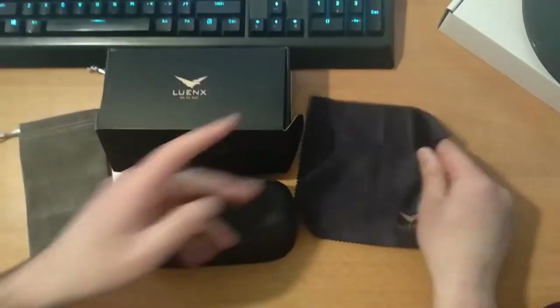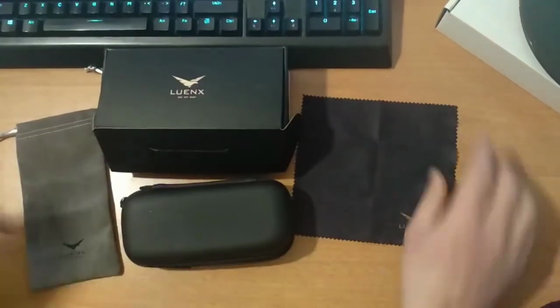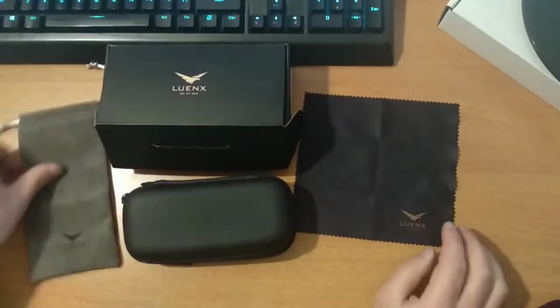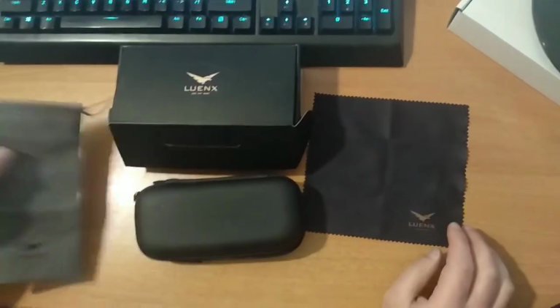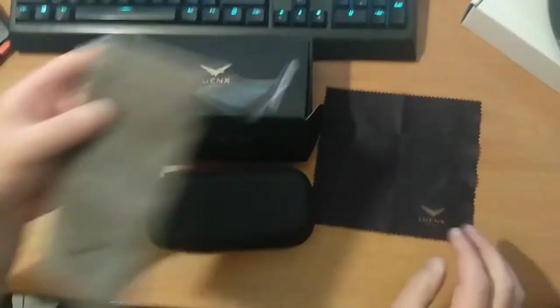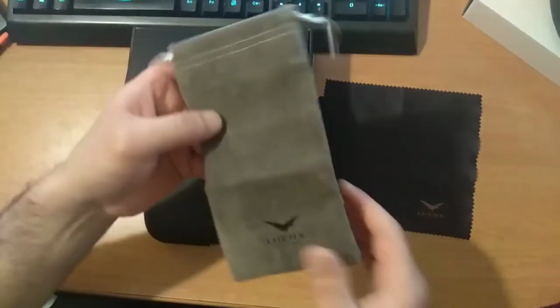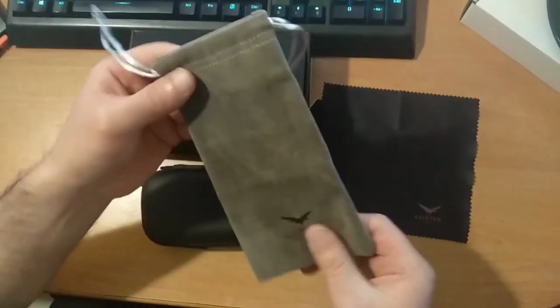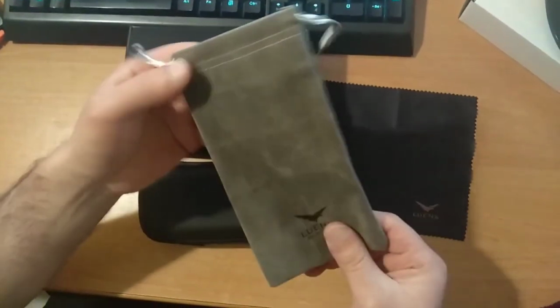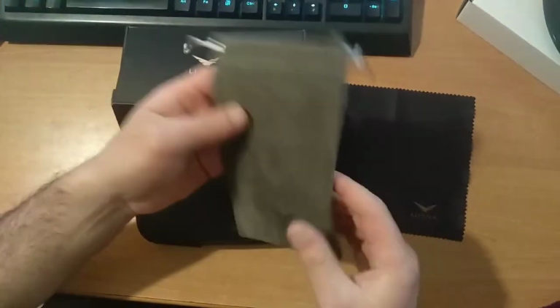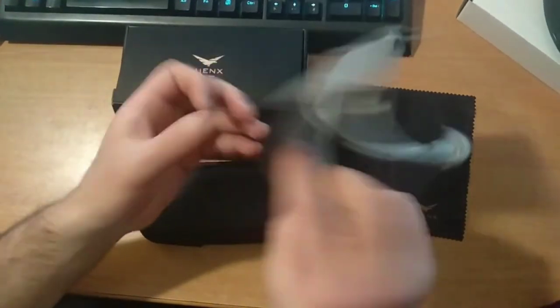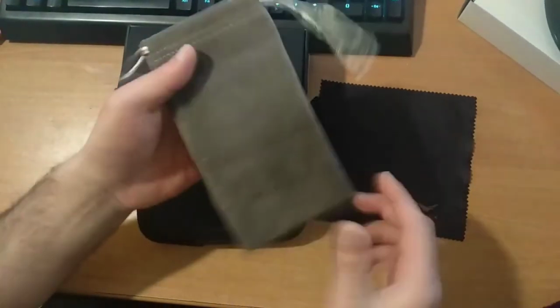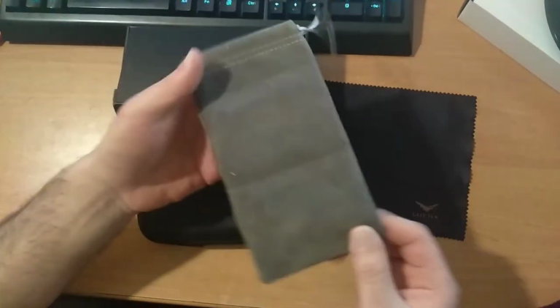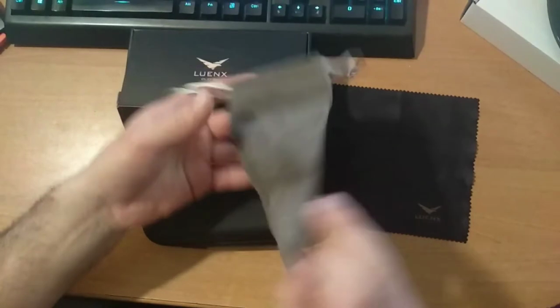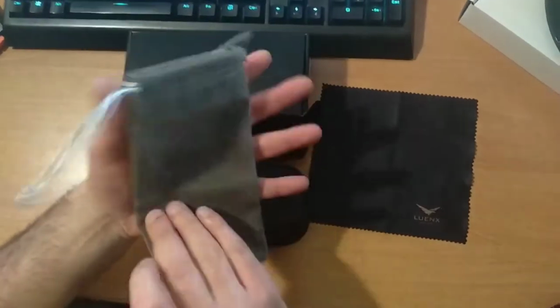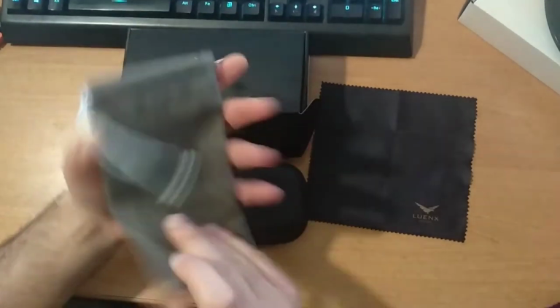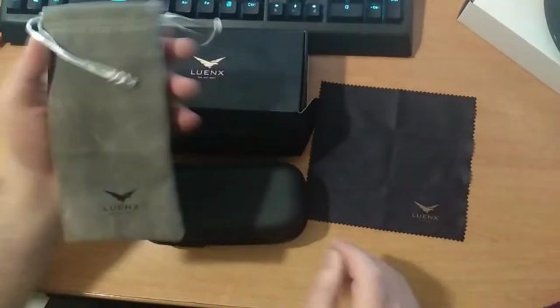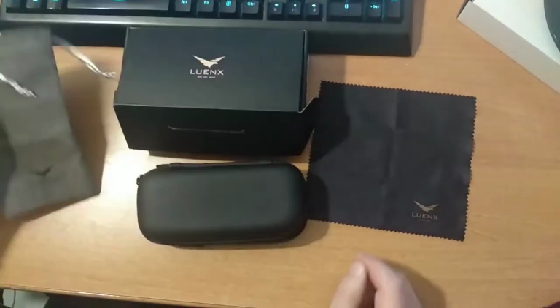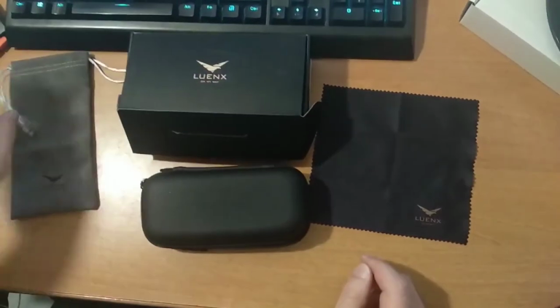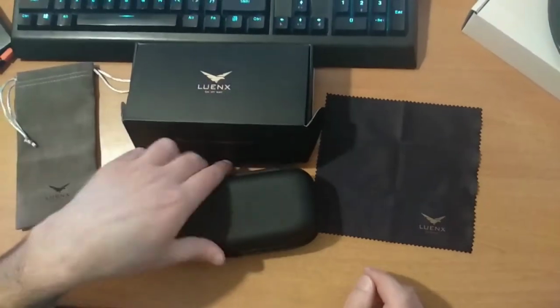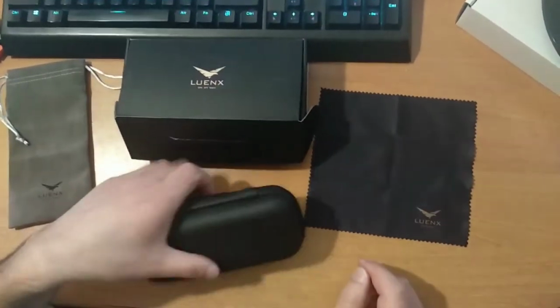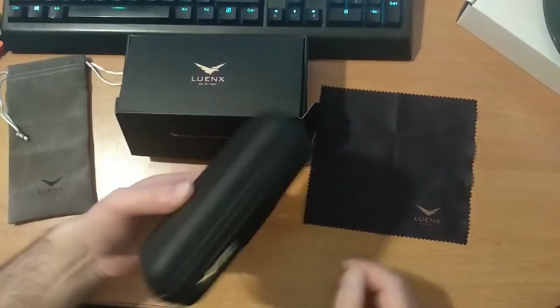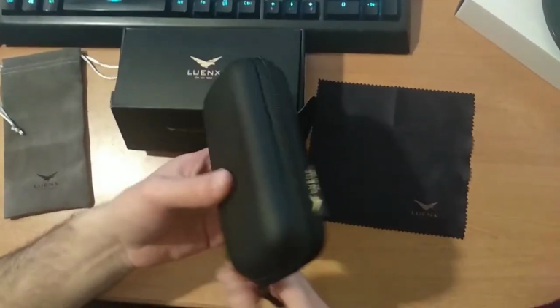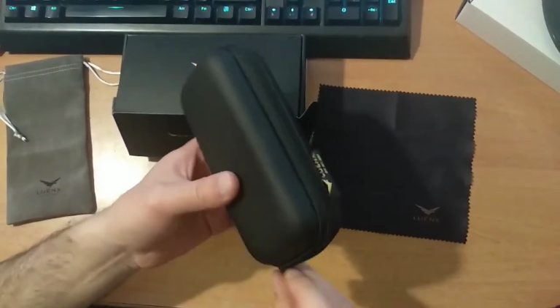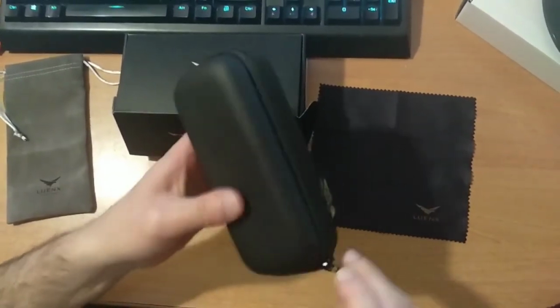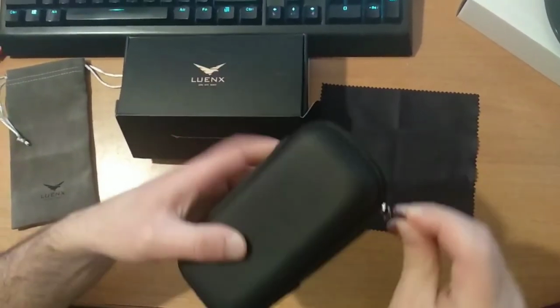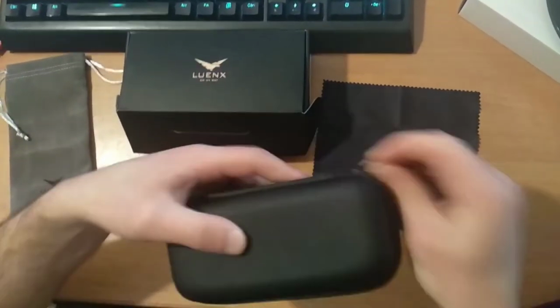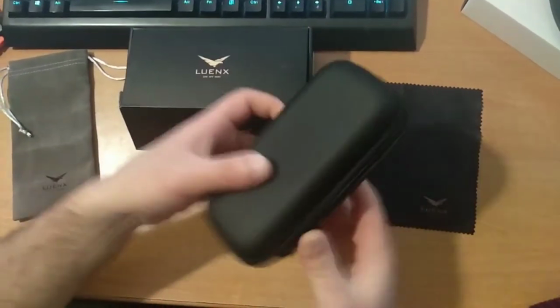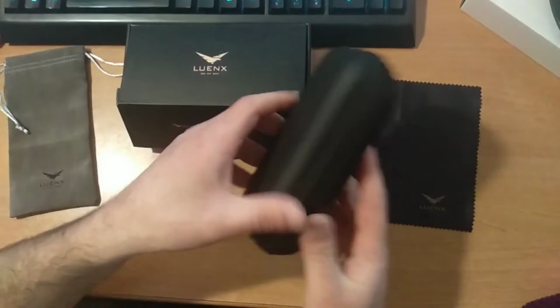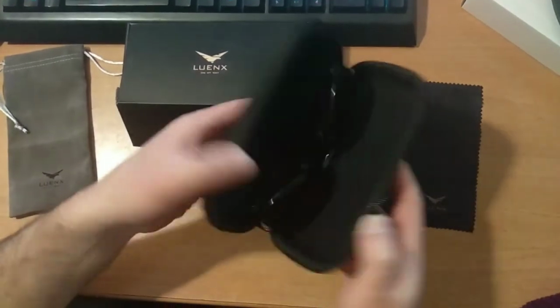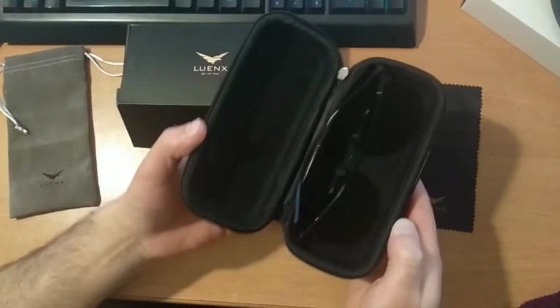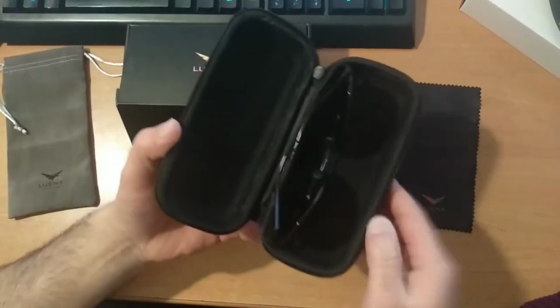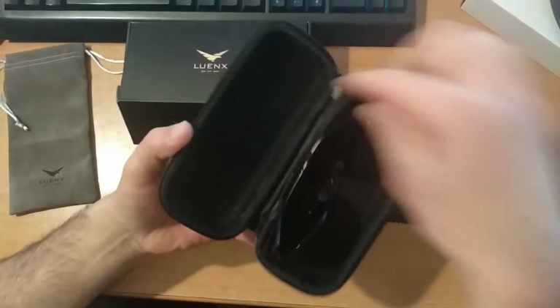And another surprise is an additional bag. And finally, the general bag. And here are the glasses.